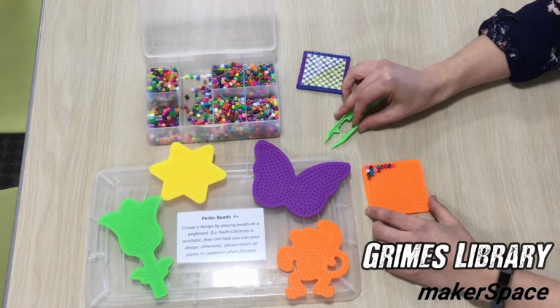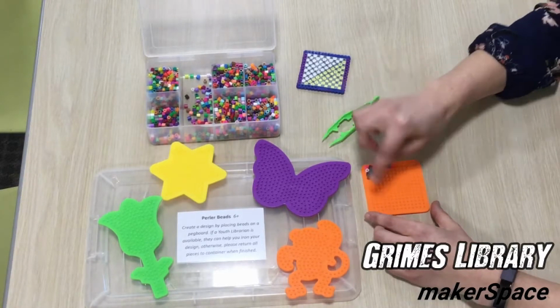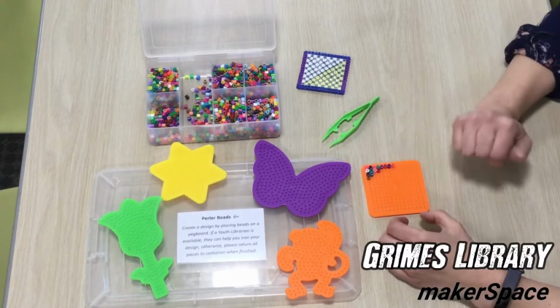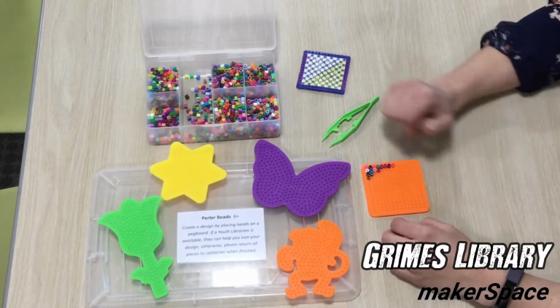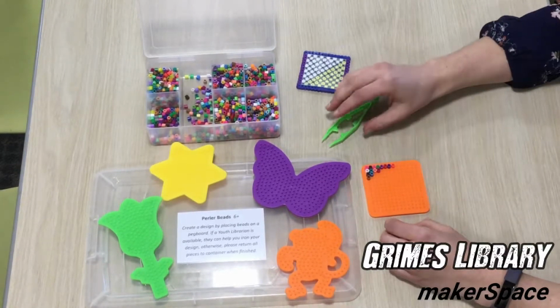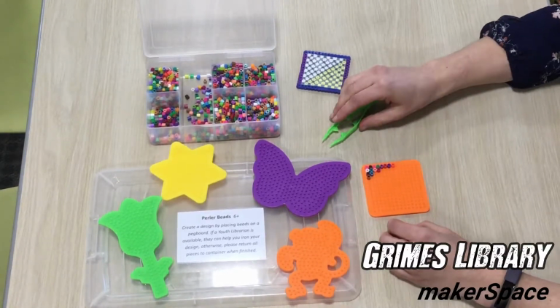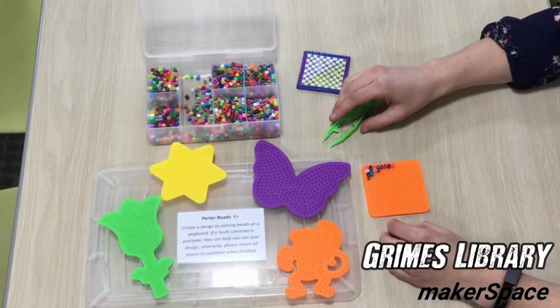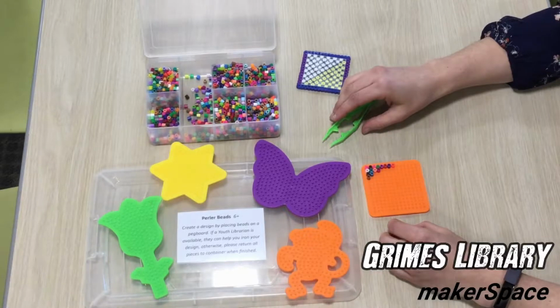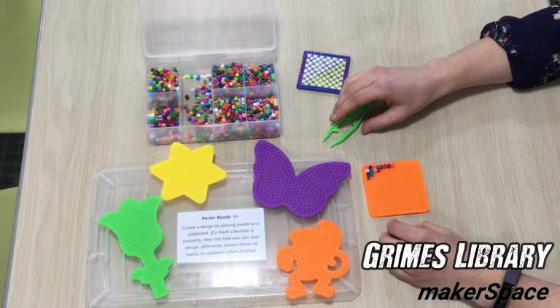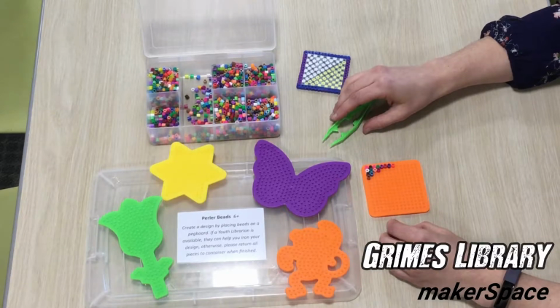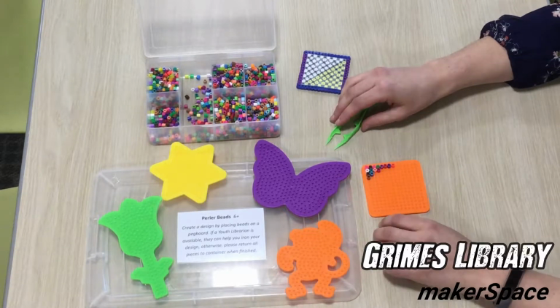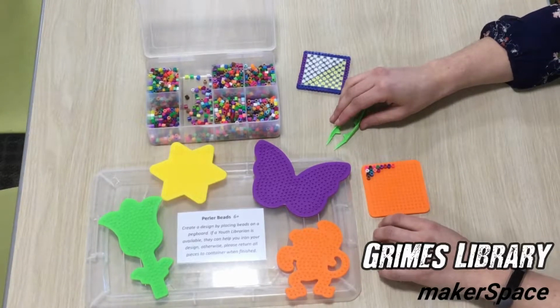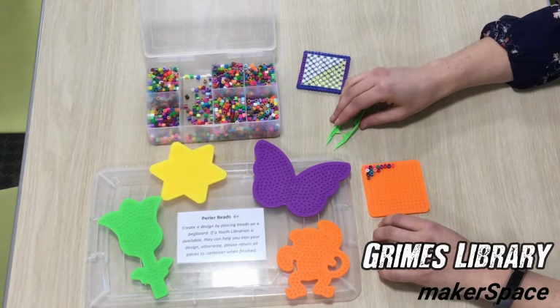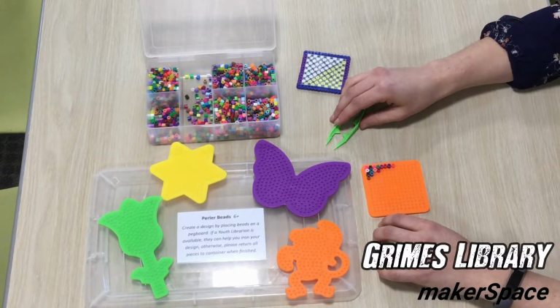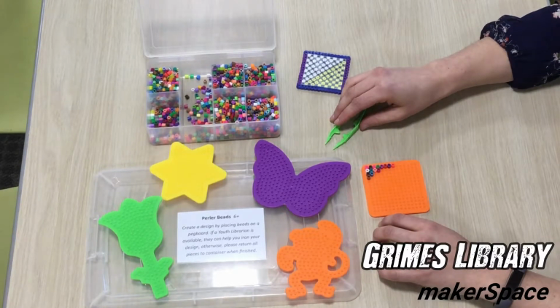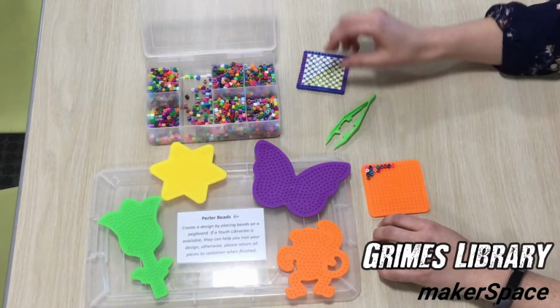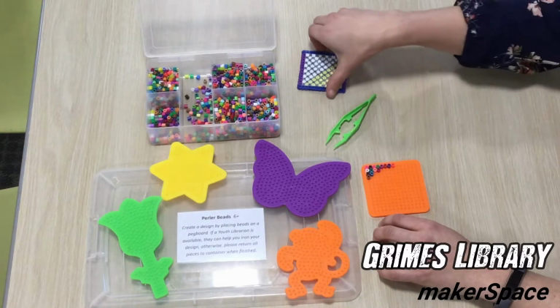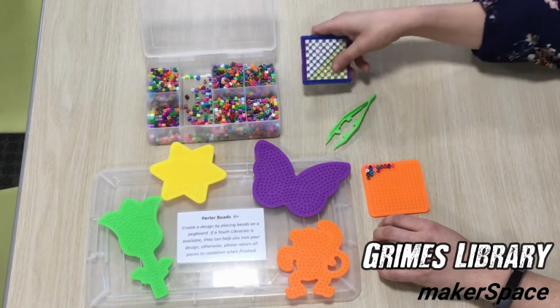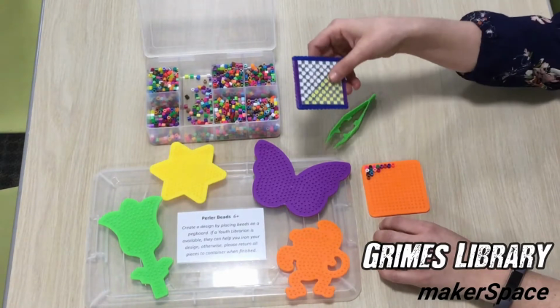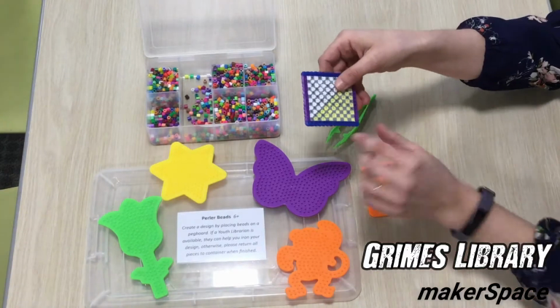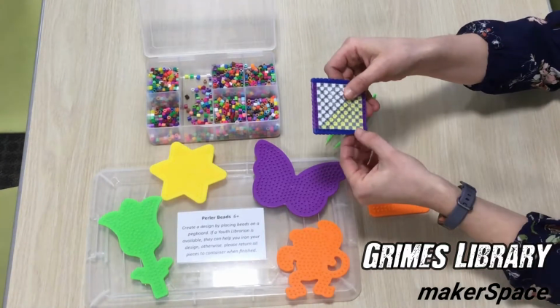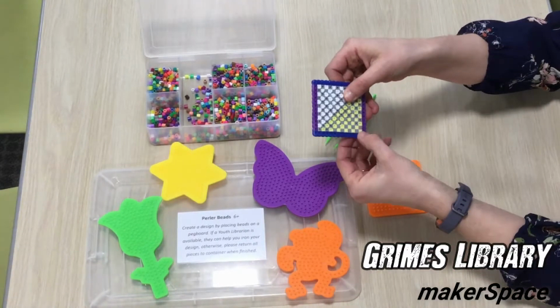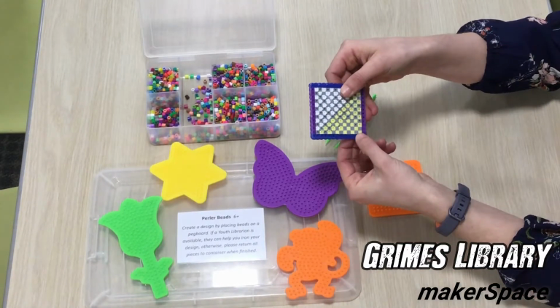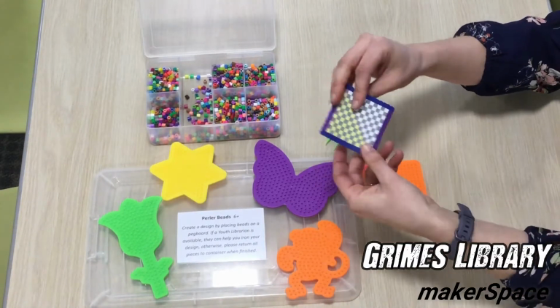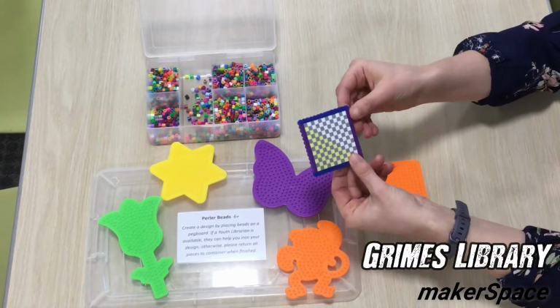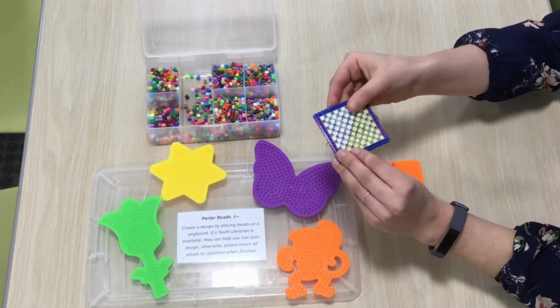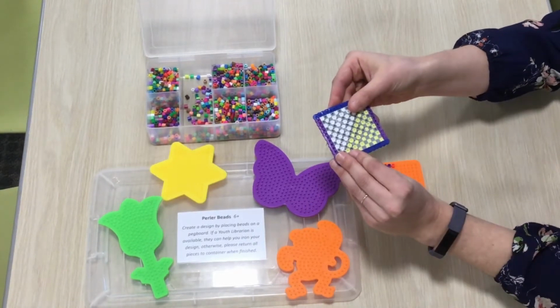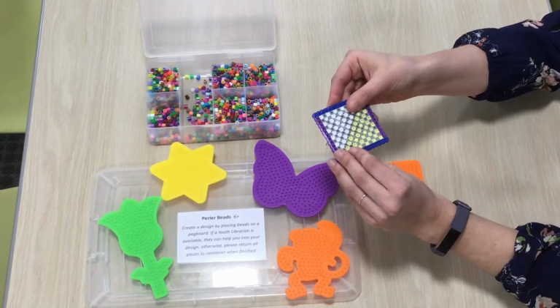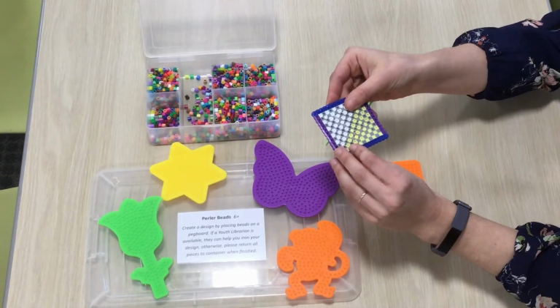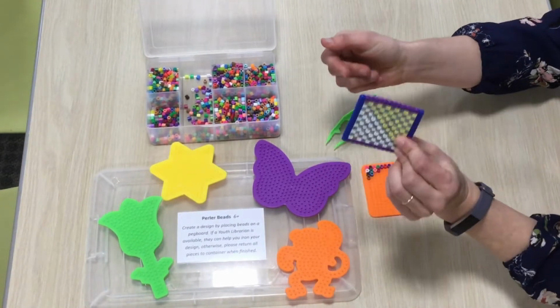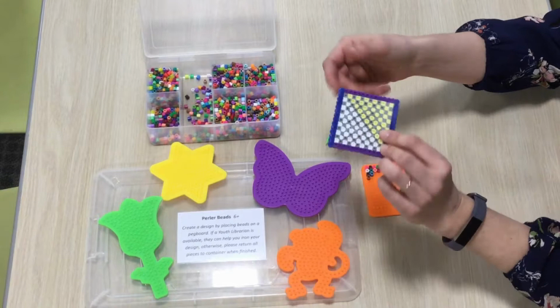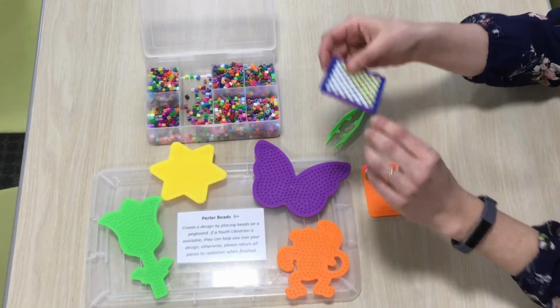Once you've filled up your pegboard, if a children's librarian is available, you can ask them to come in and iron your creation. The iron applies heat to the plastic, melting it and fusing them together, creating something like this. You can then take your creation home.